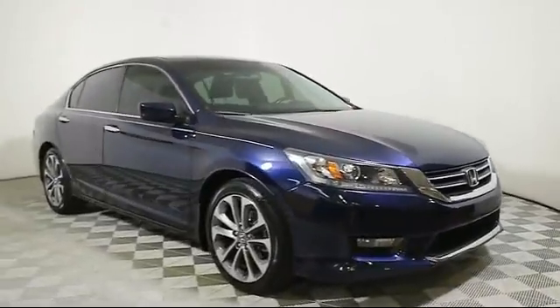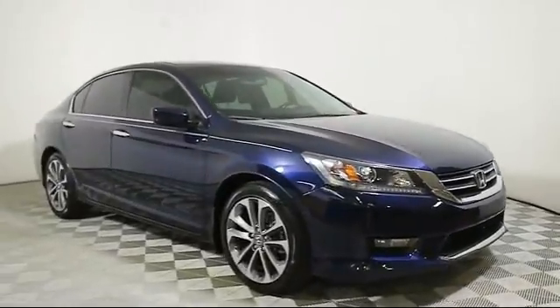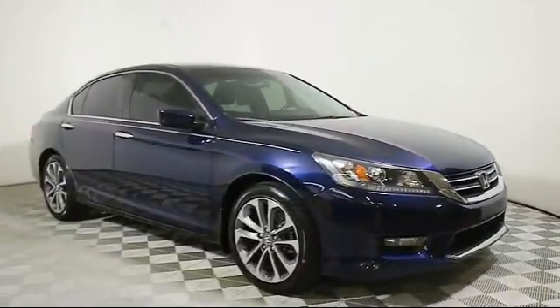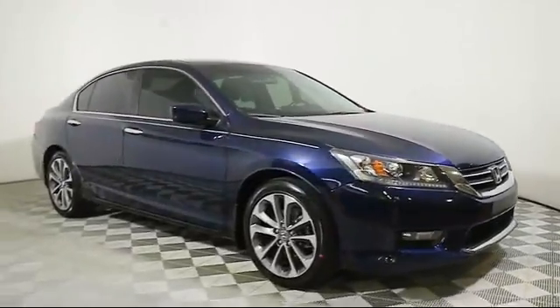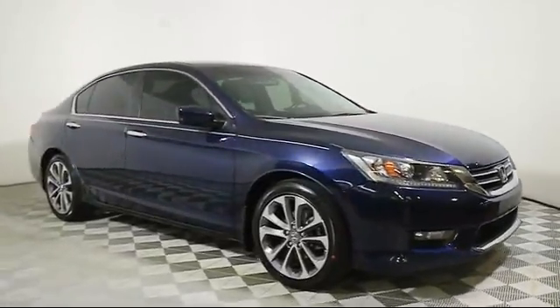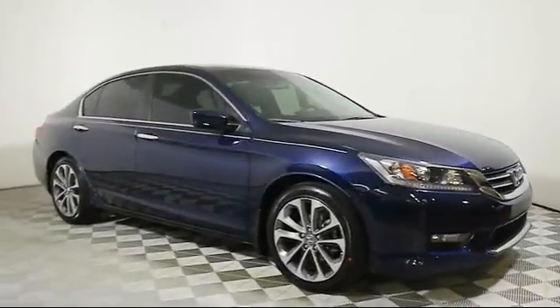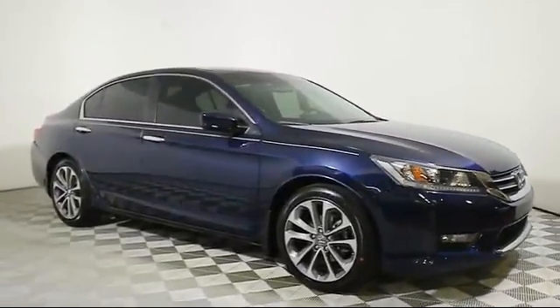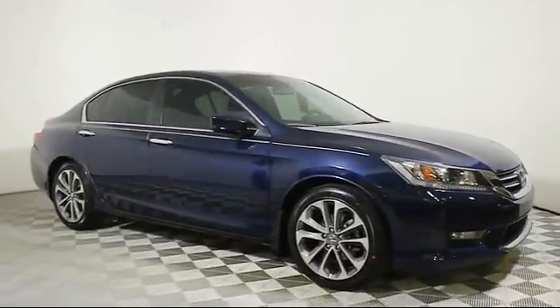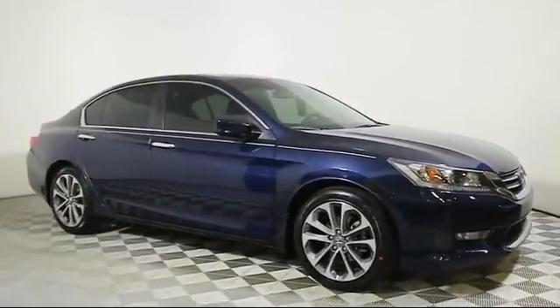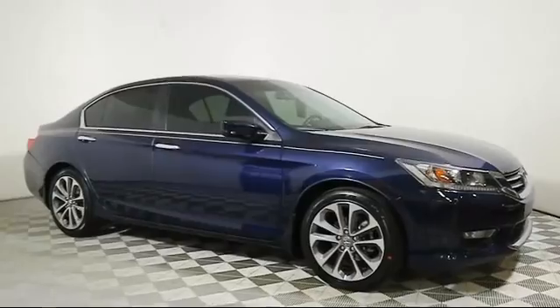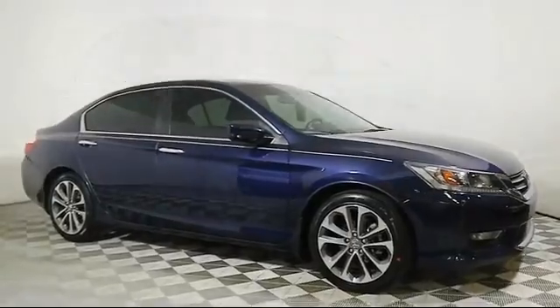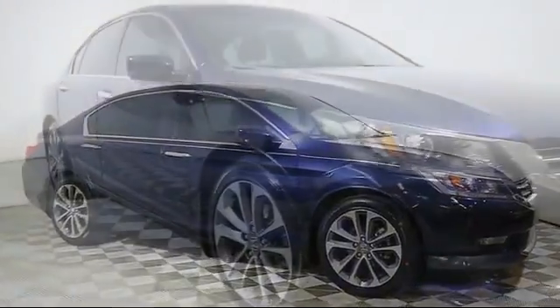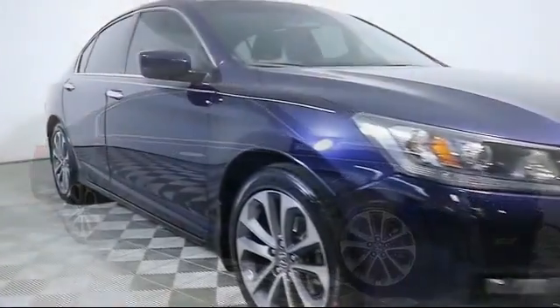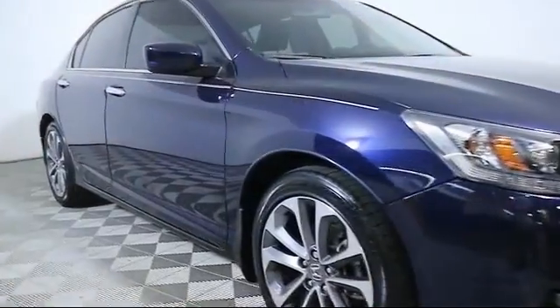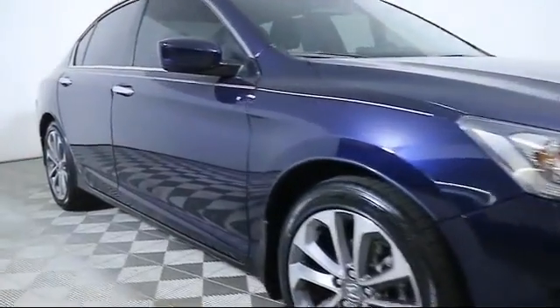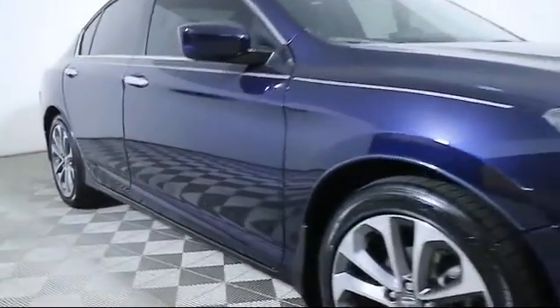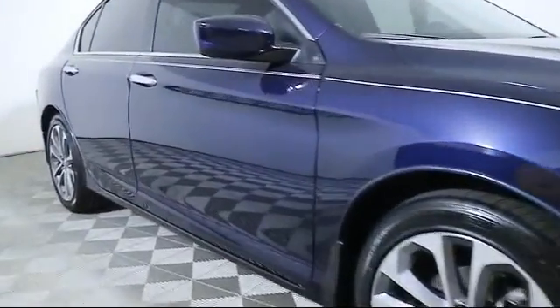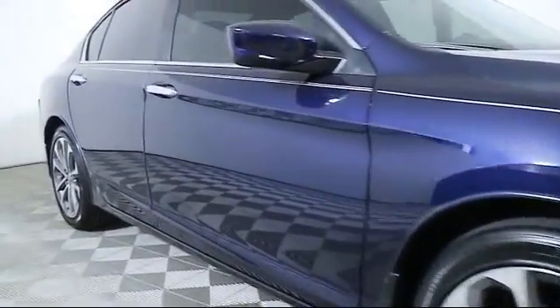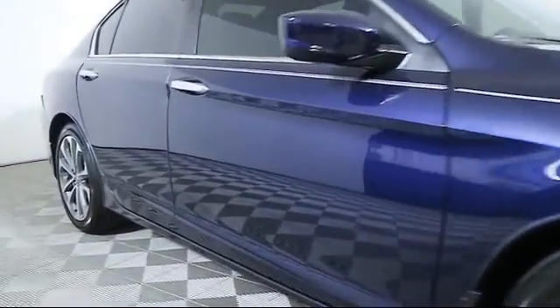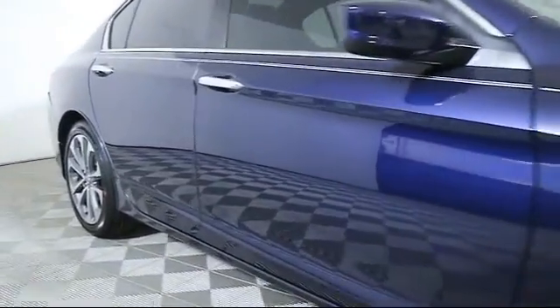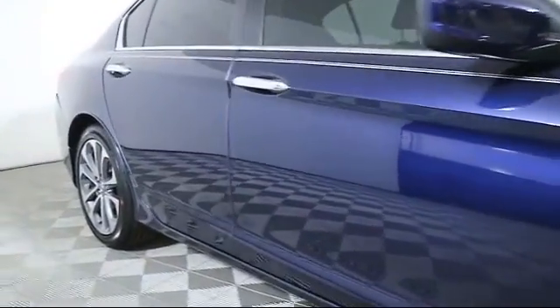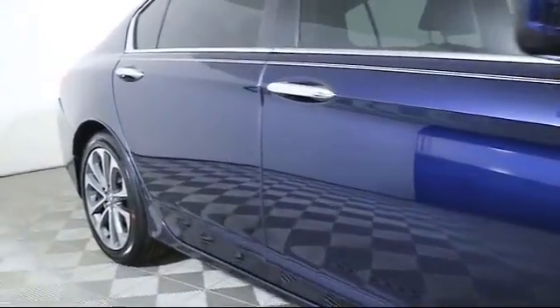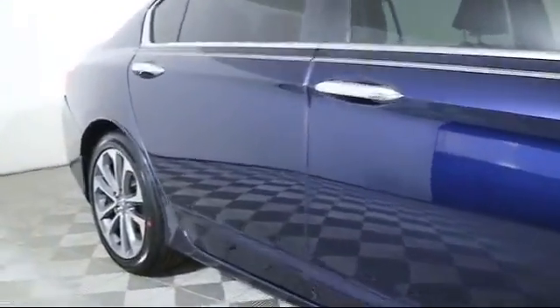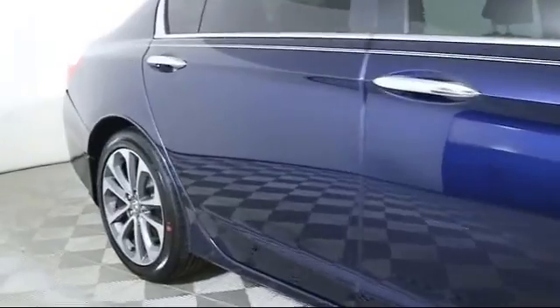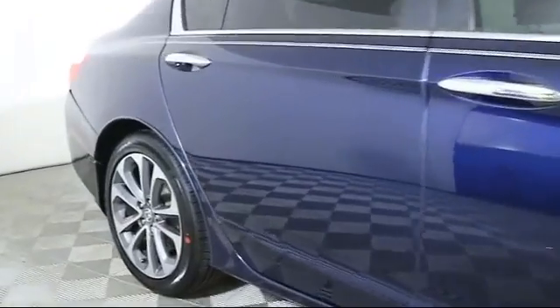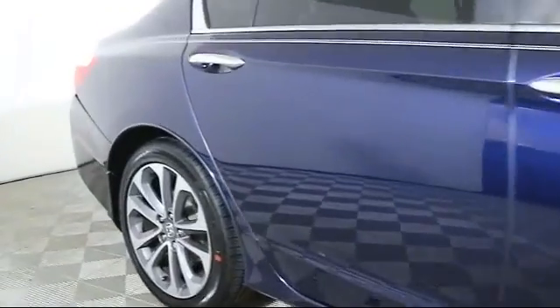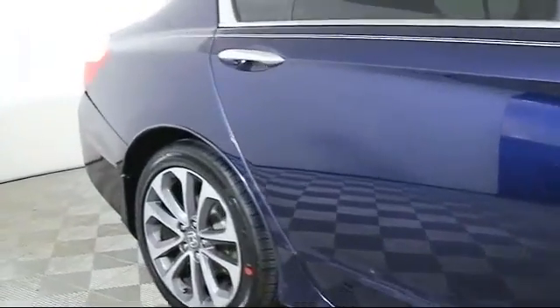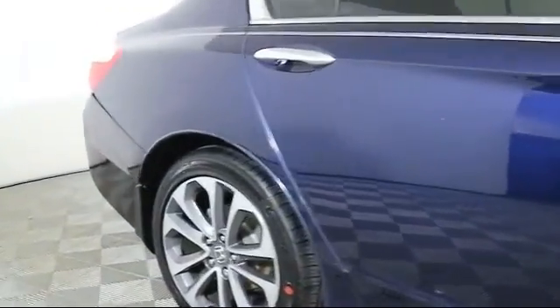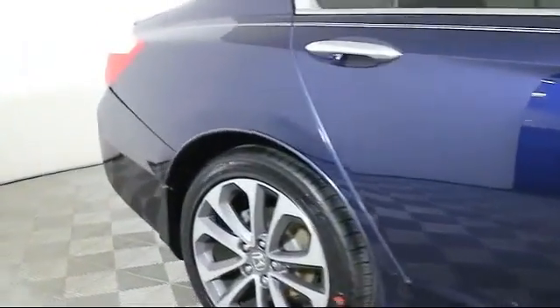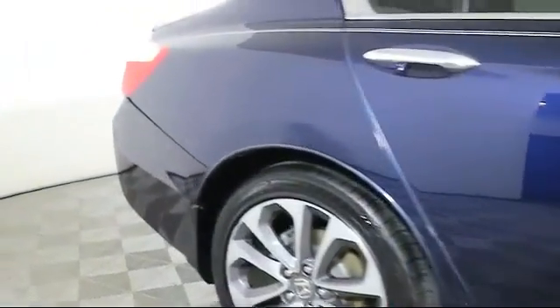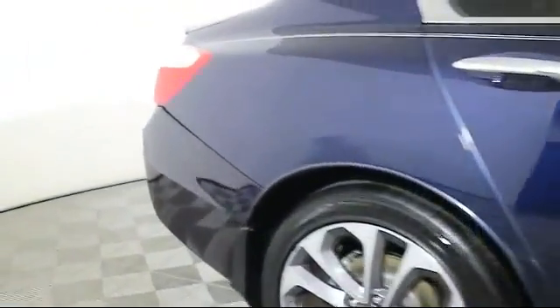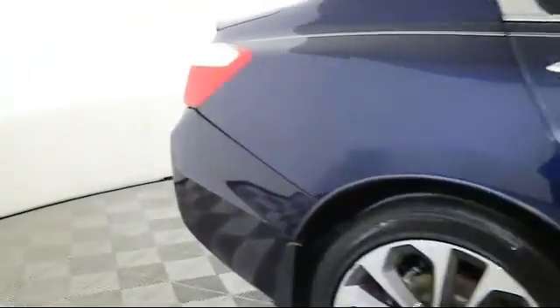It comes equipped with keyless entry, alloy wheels, steering wheel controls, air conditioning, traction control, side airbags, CD player, and fog lights.